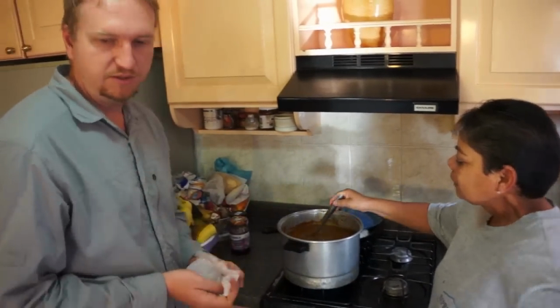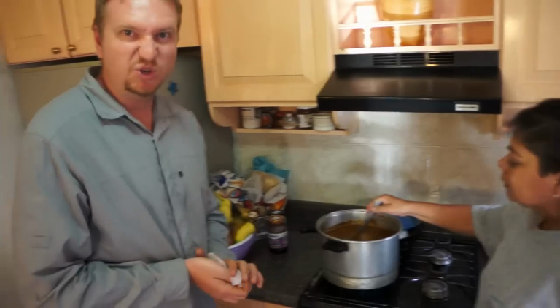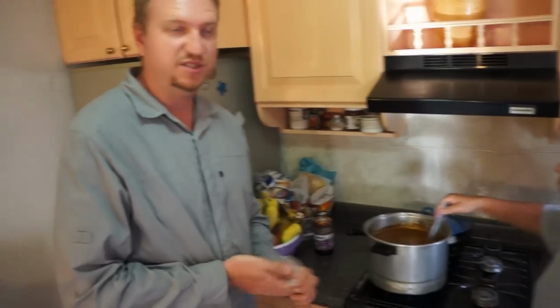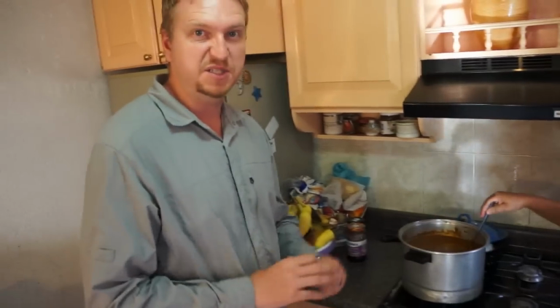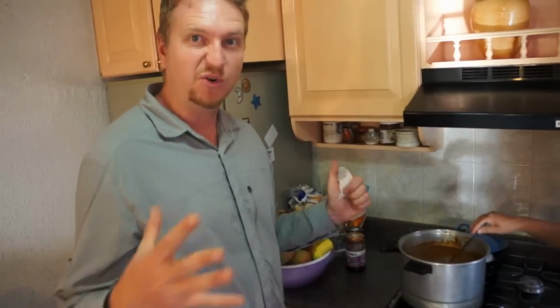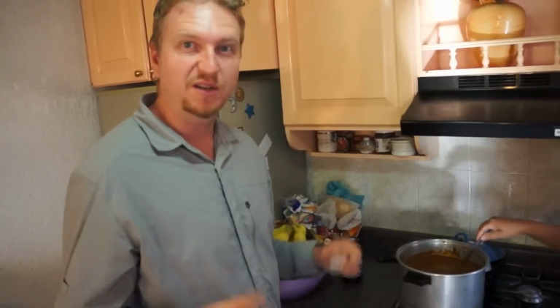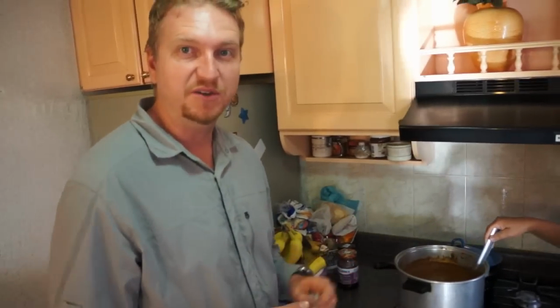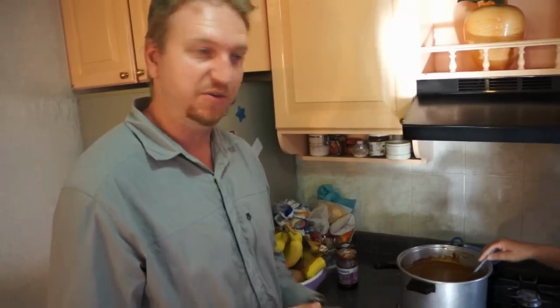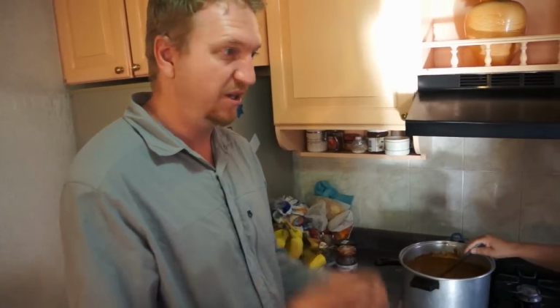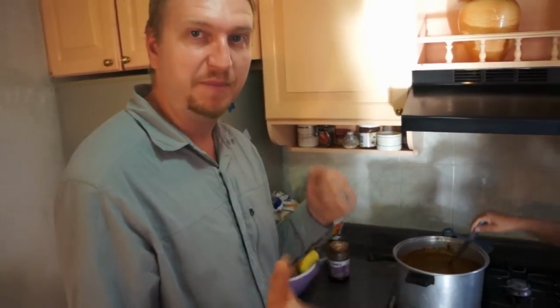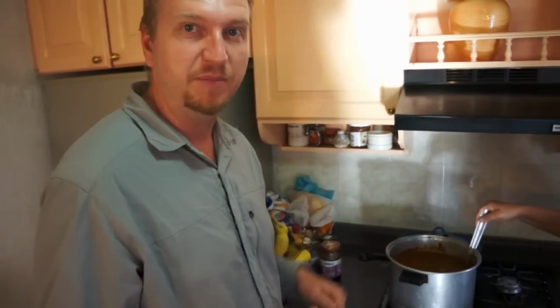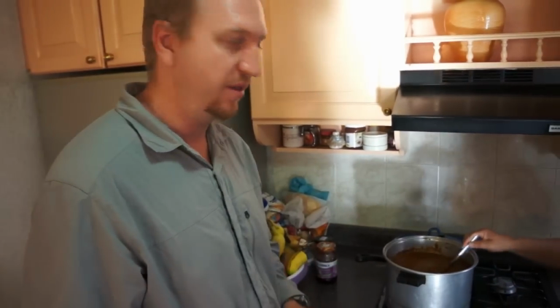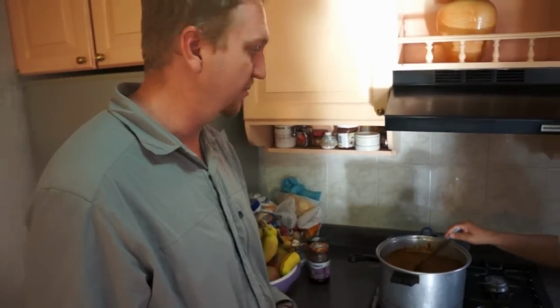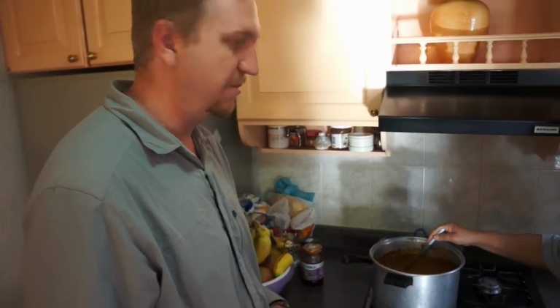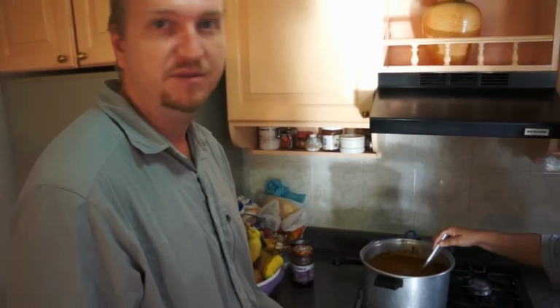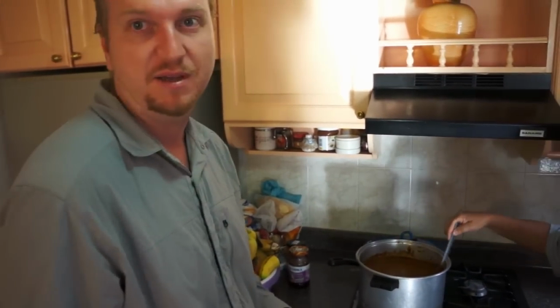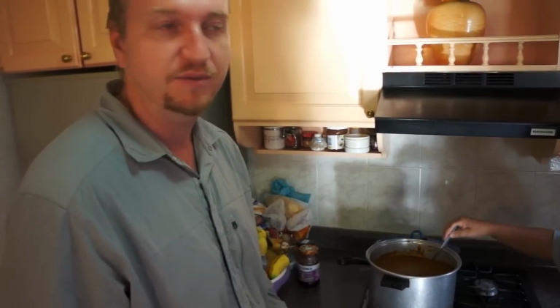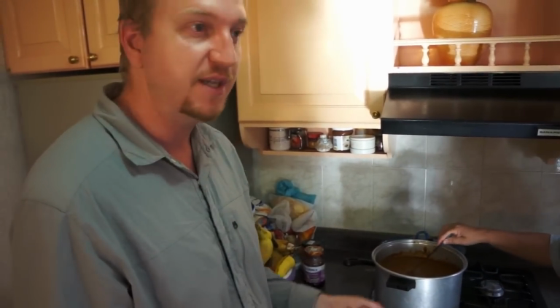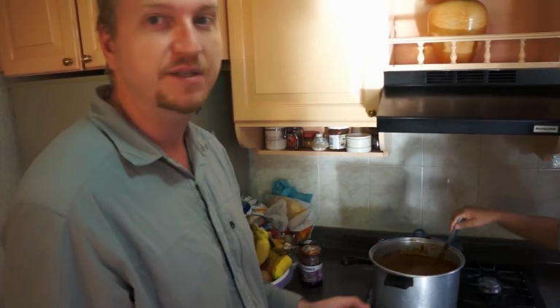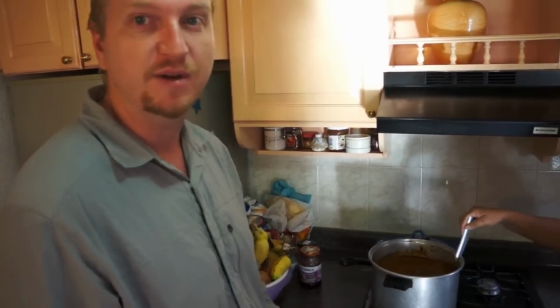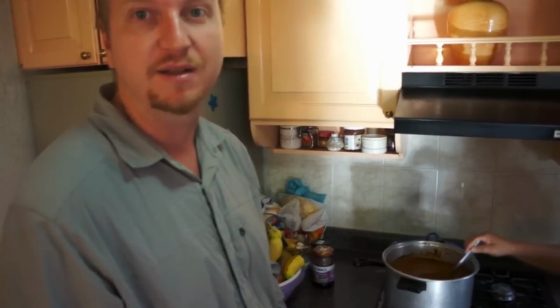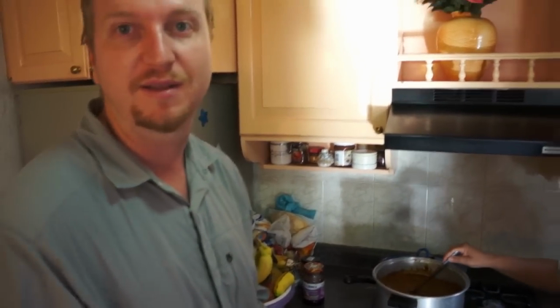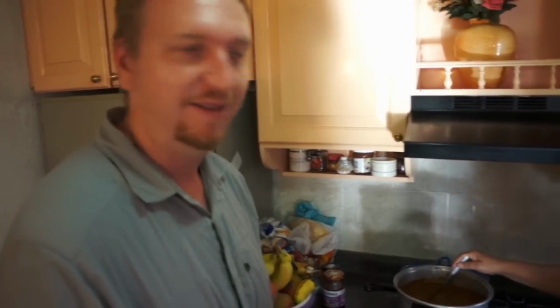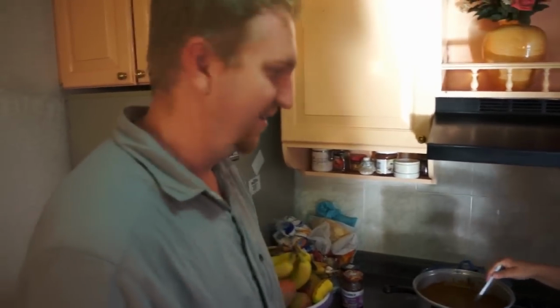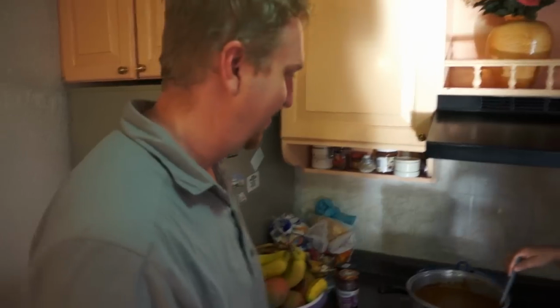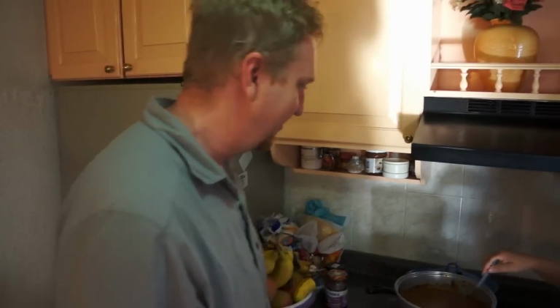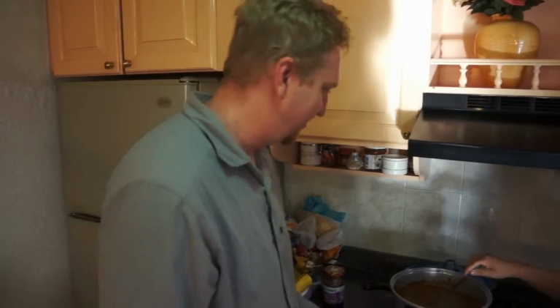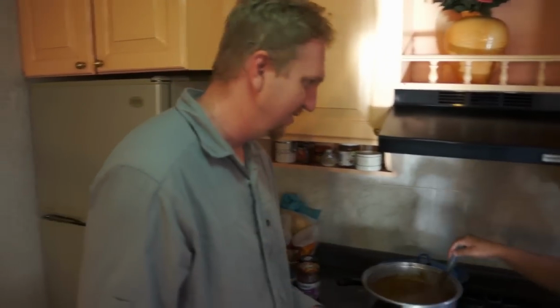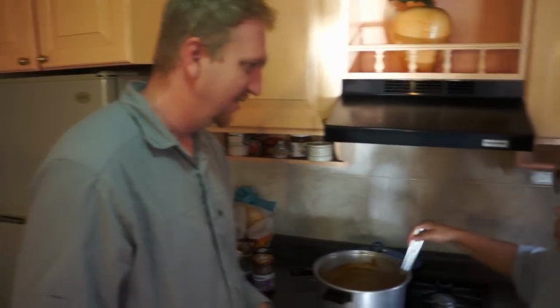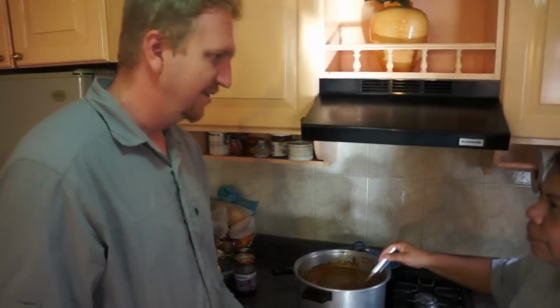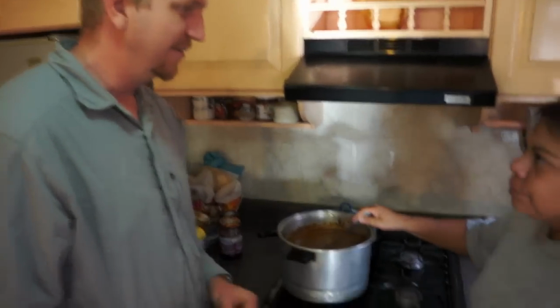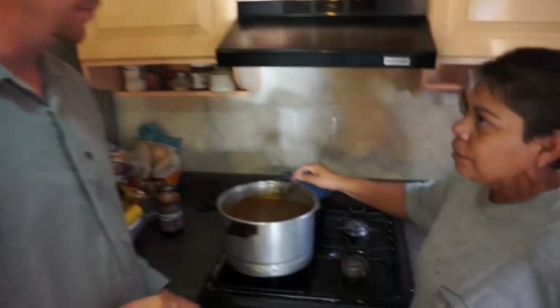The chocolate will just disintegrate in there — you don't need to chop it up or anything. It melts and disappears in a moment.